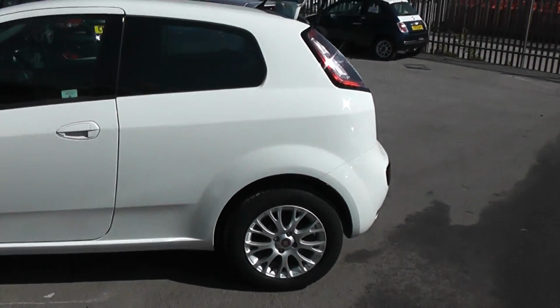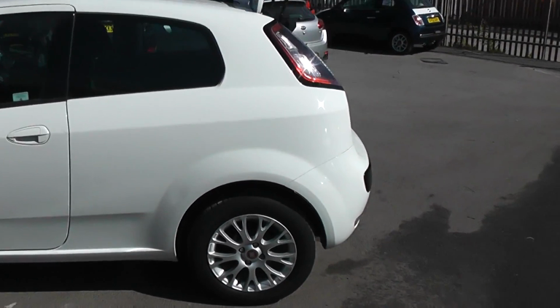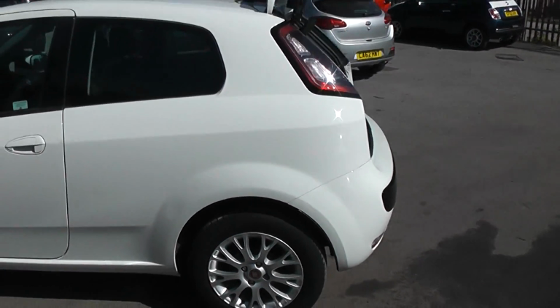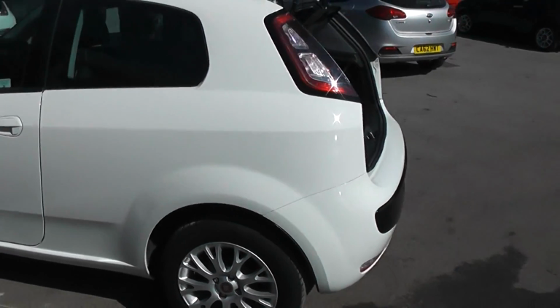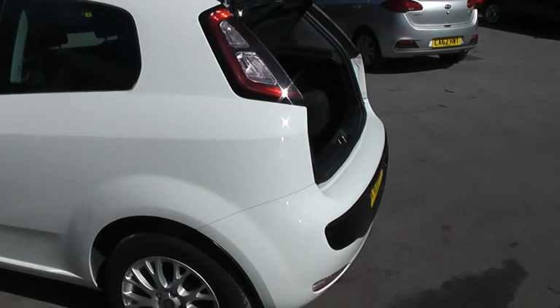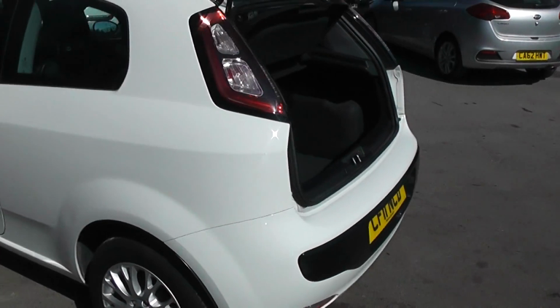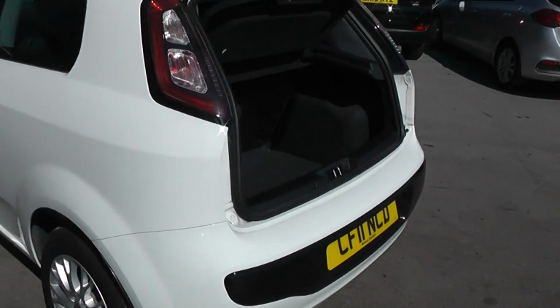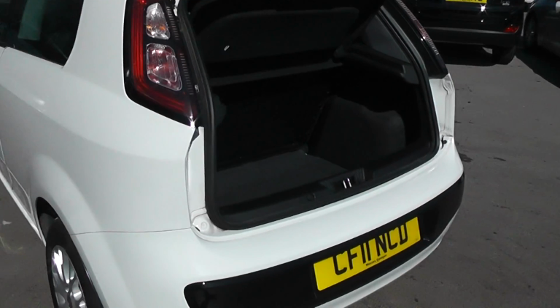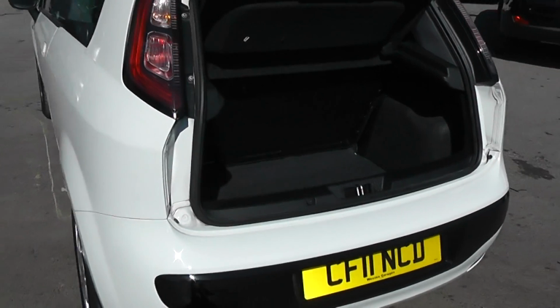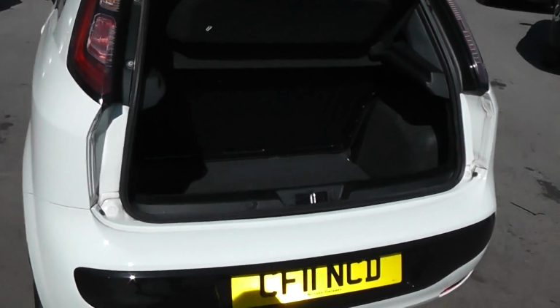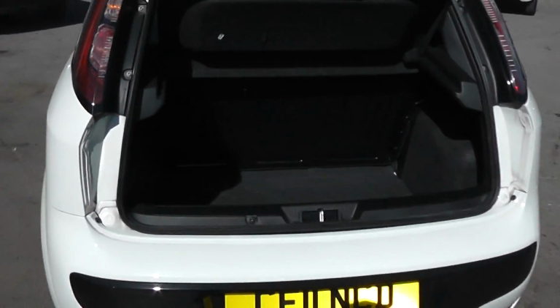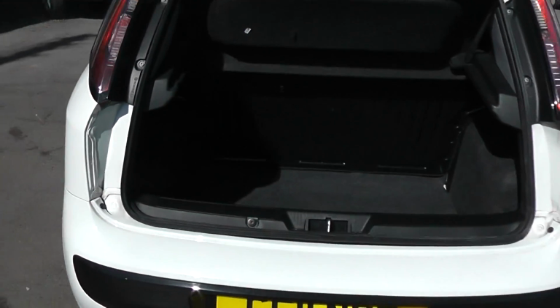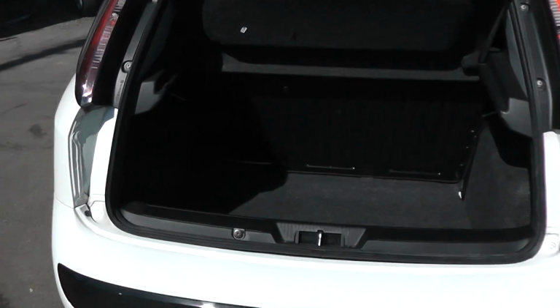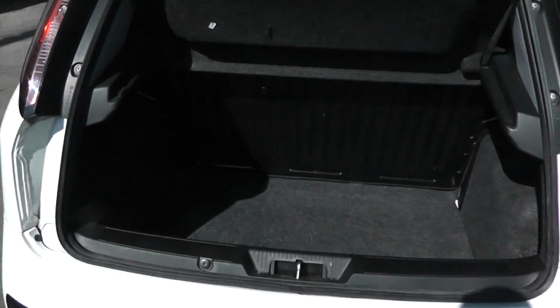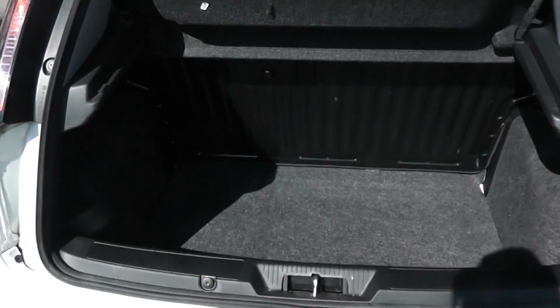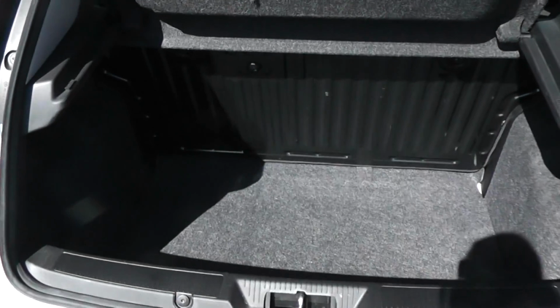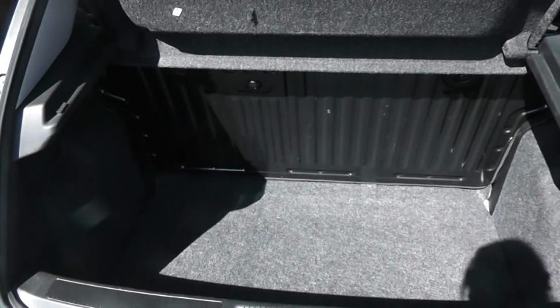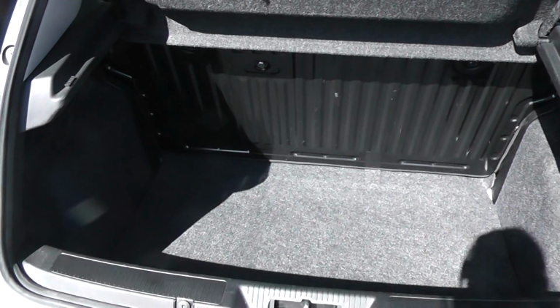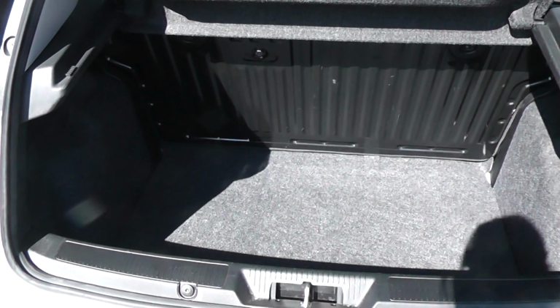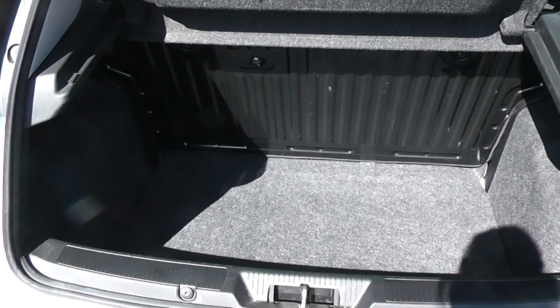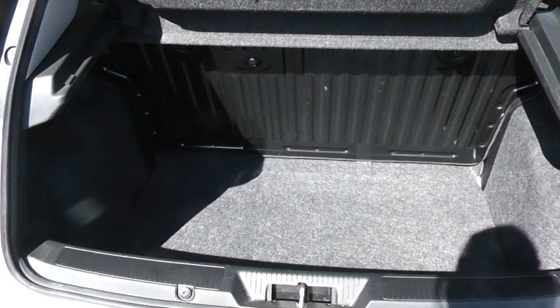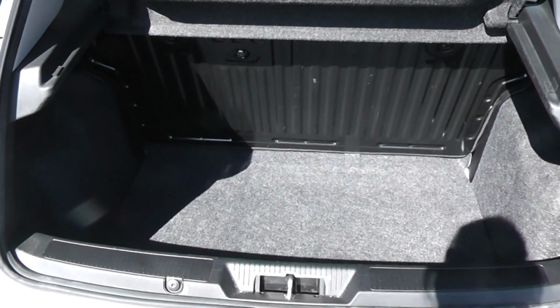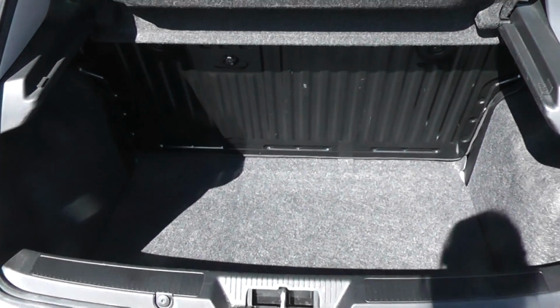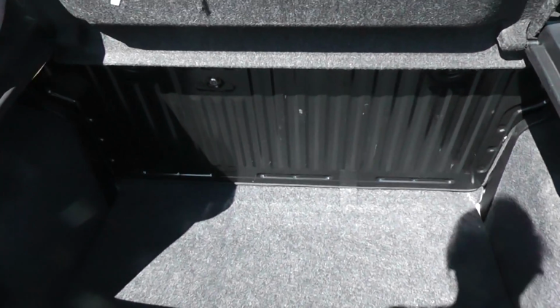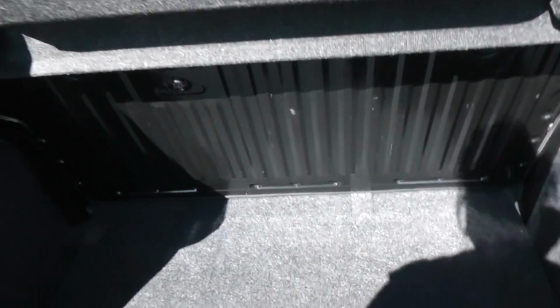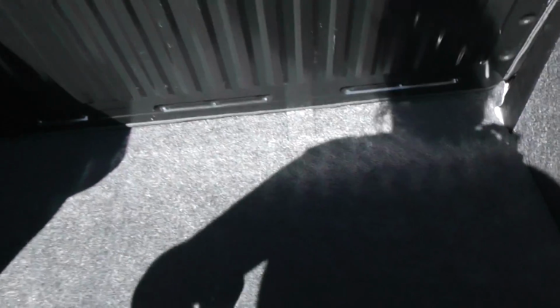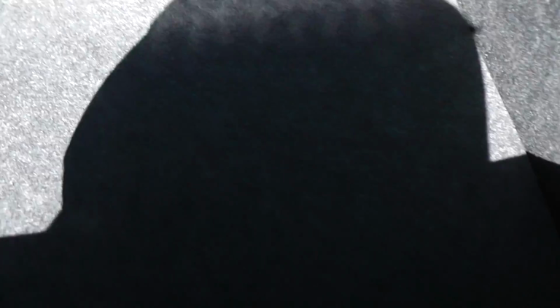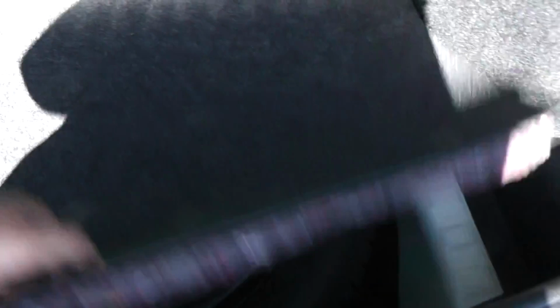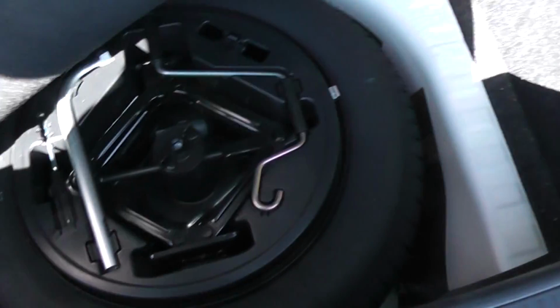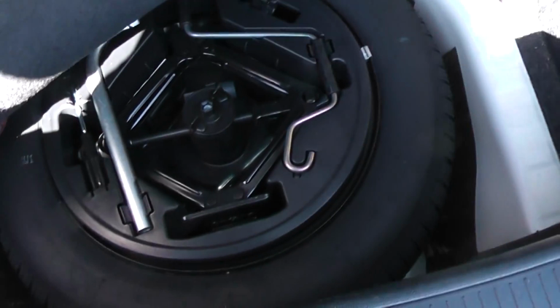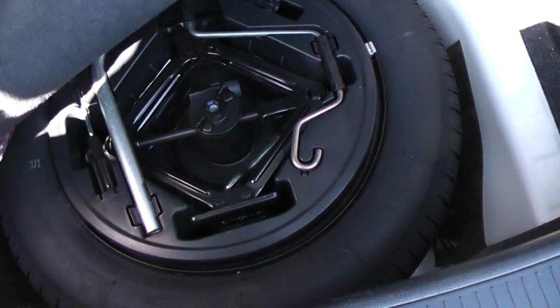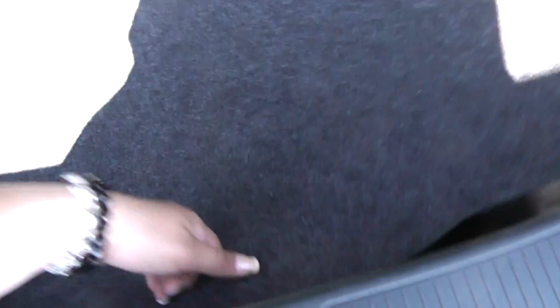Moving round to the boot, the car features a nice spacious boot. You can also put down the rear seats in case you need to make any additional space at all. It also features a spare wheel.